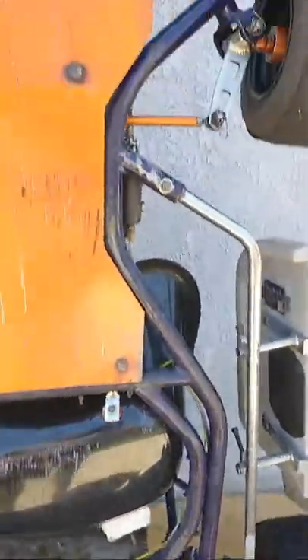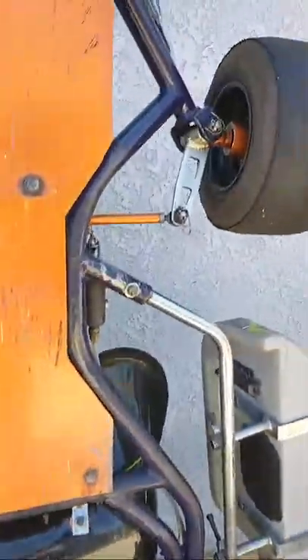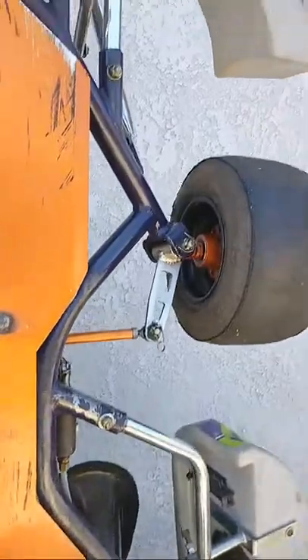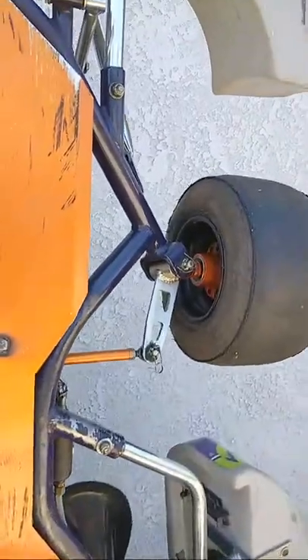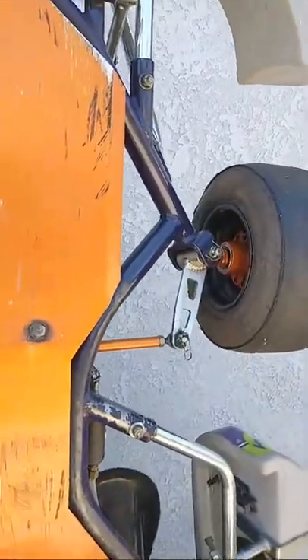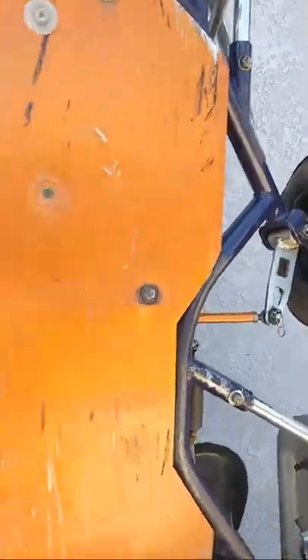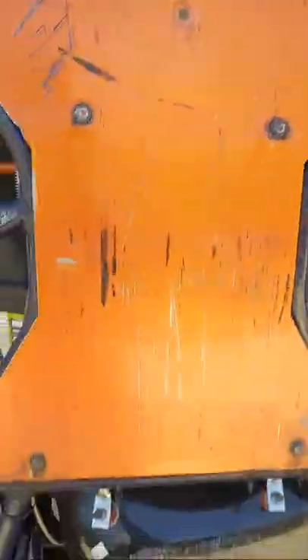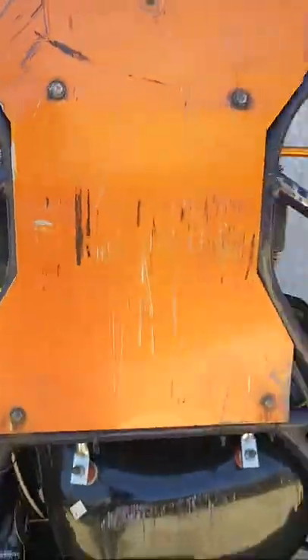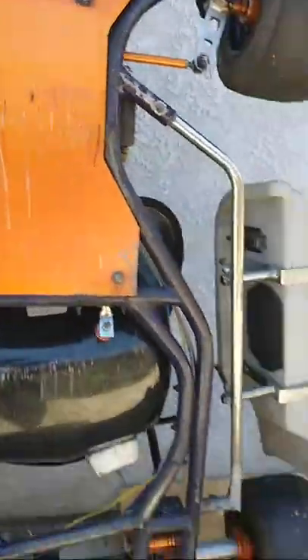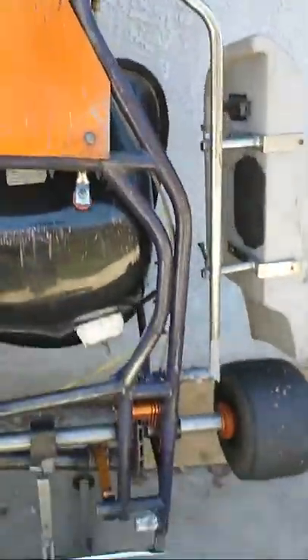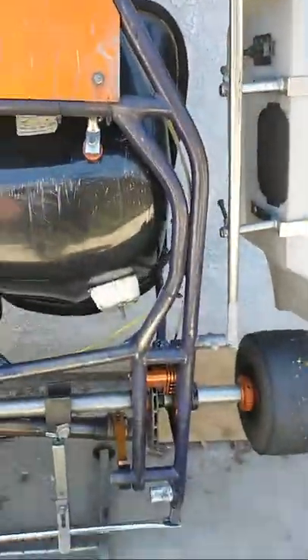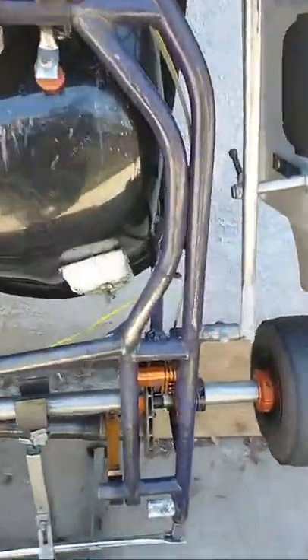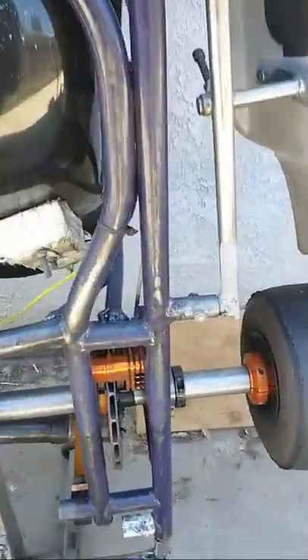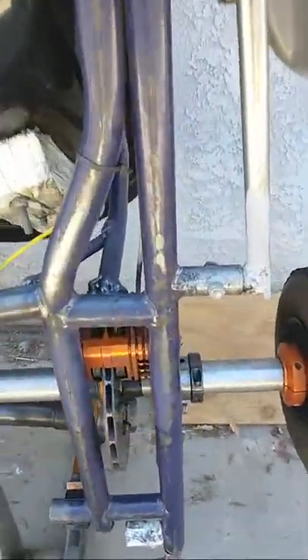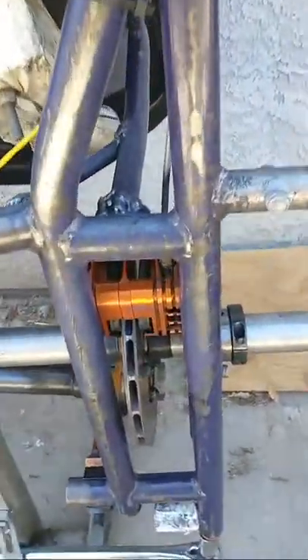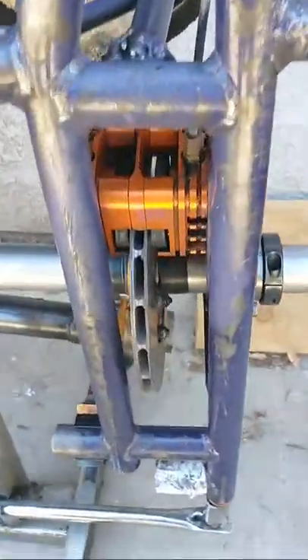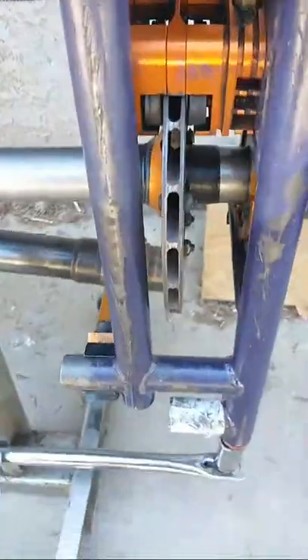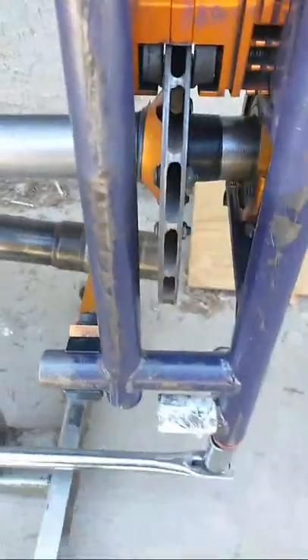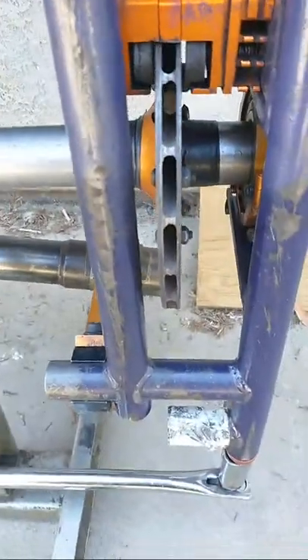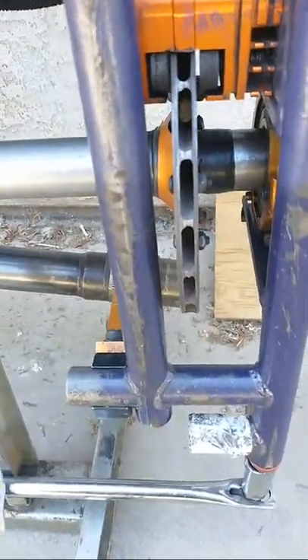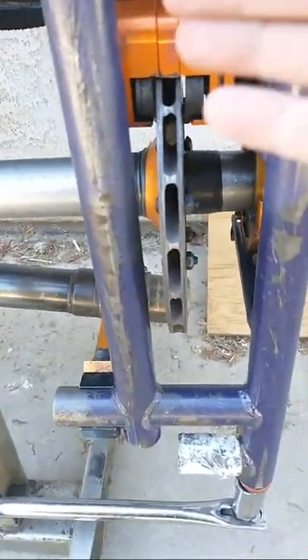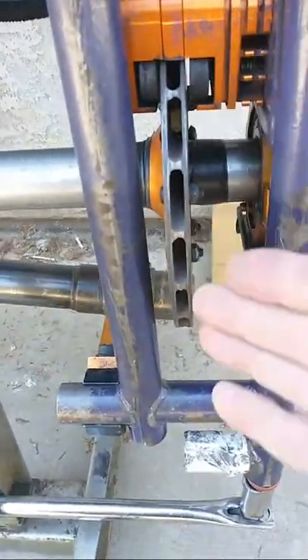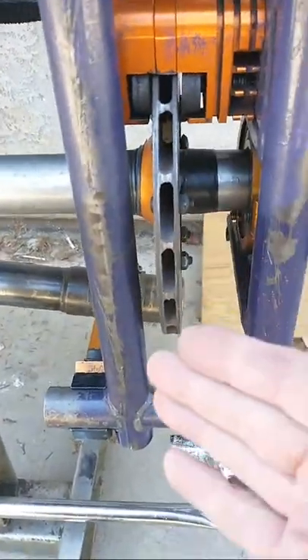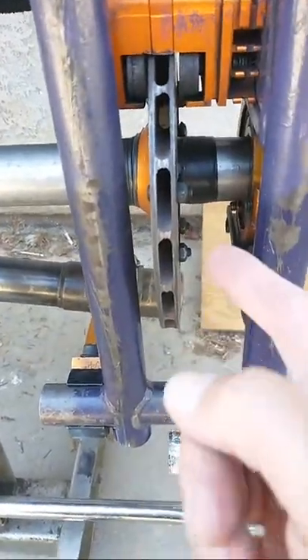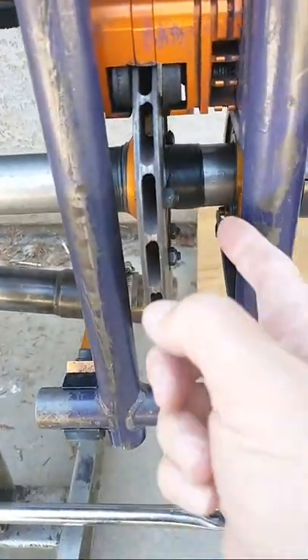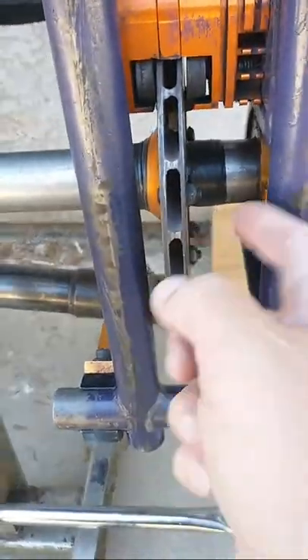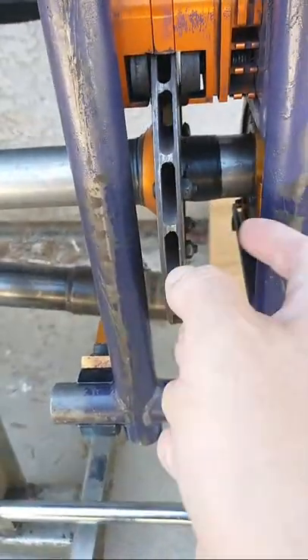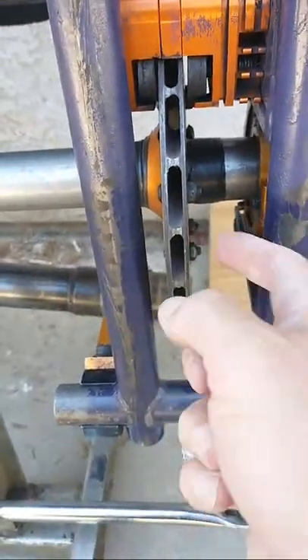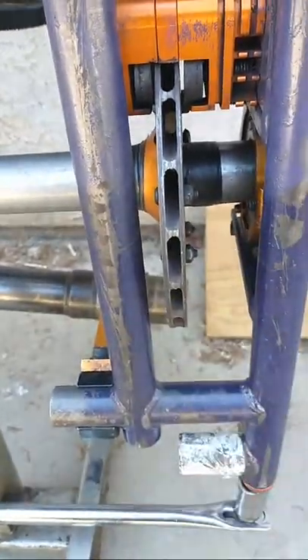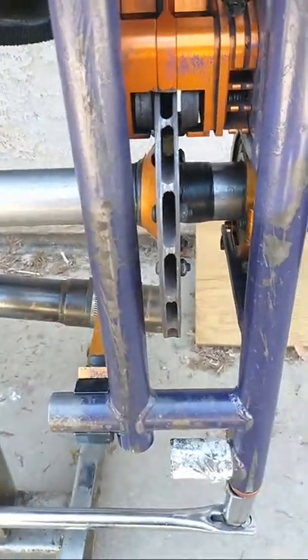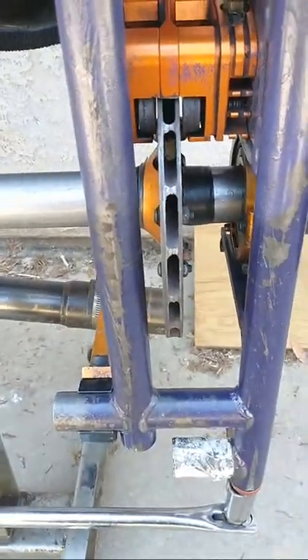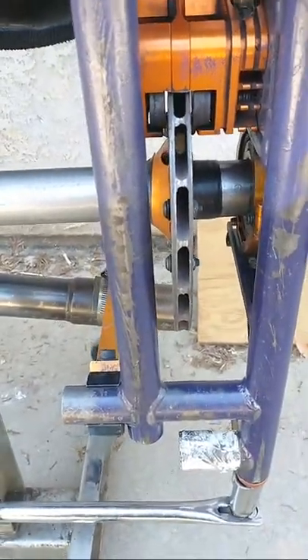On the underside, also check the brake rotors — look to see if the brake rotors have any missing or chipped damage on the rotor itself.